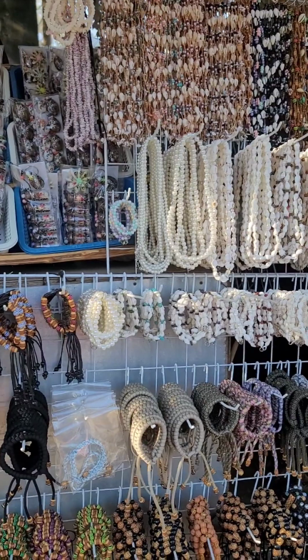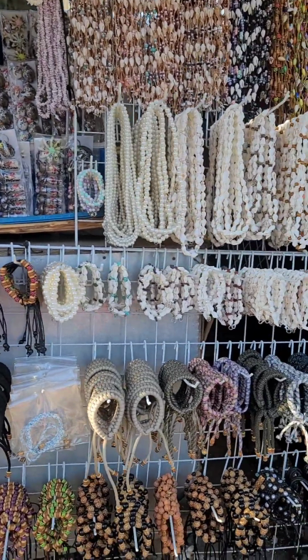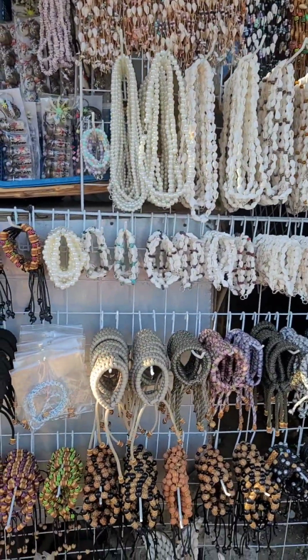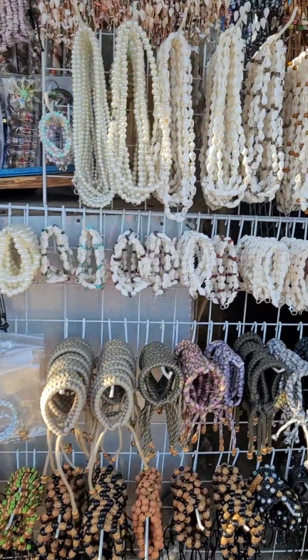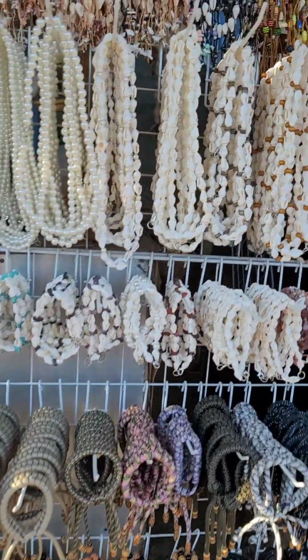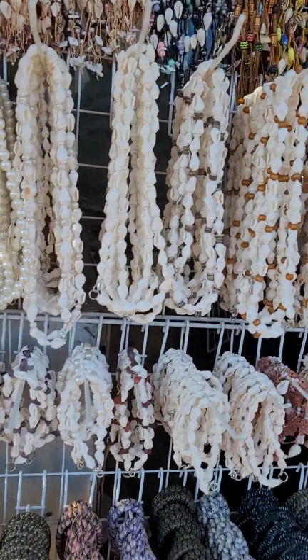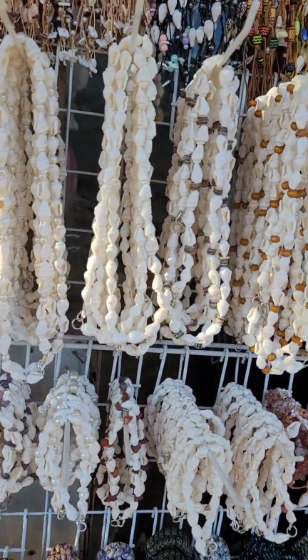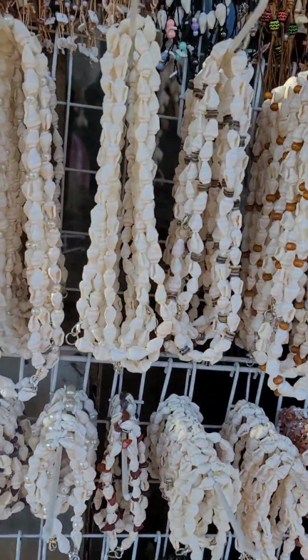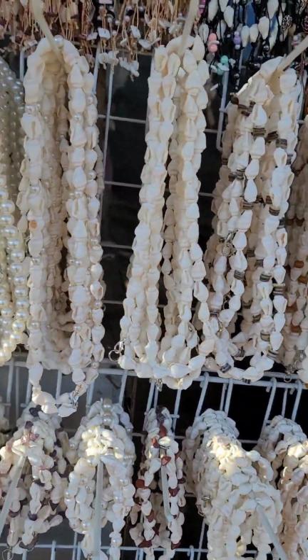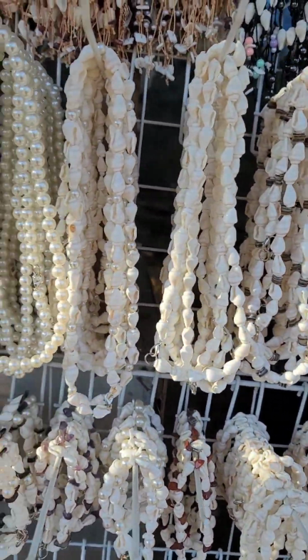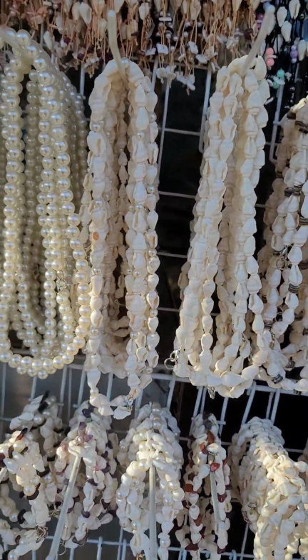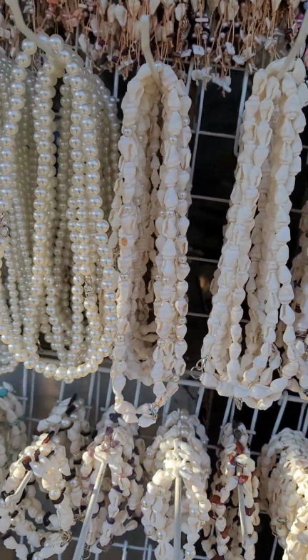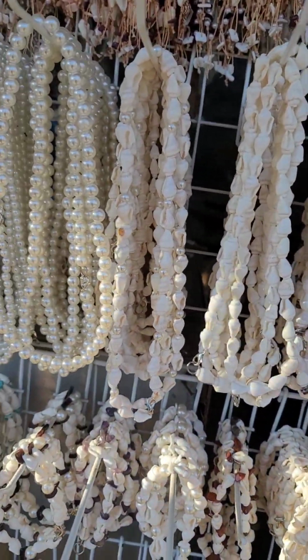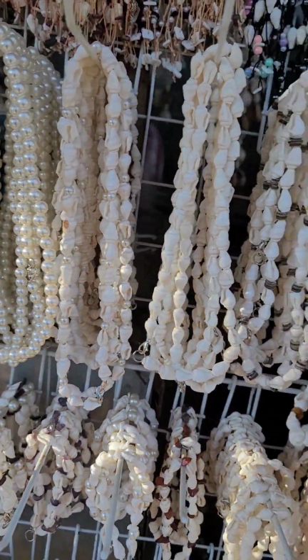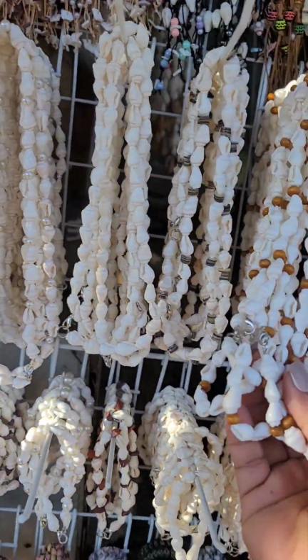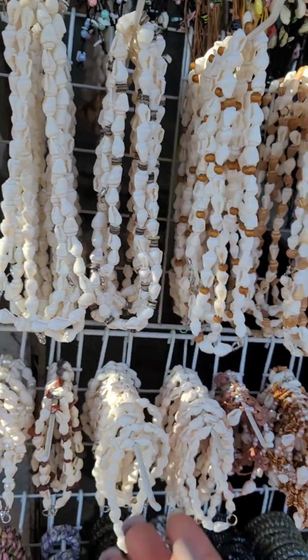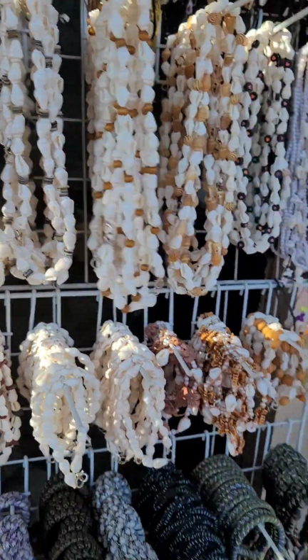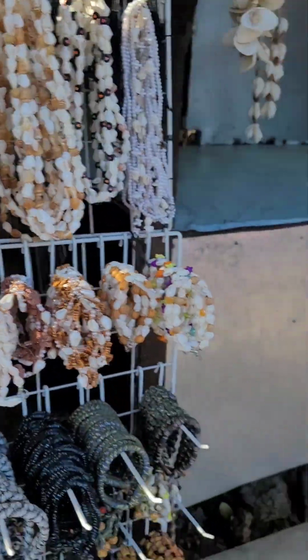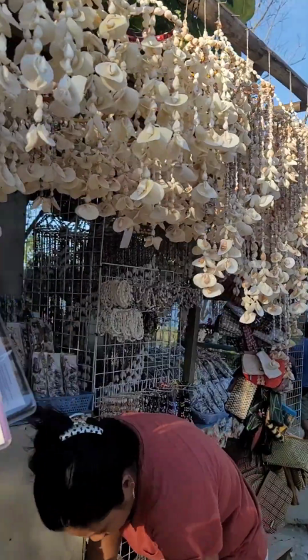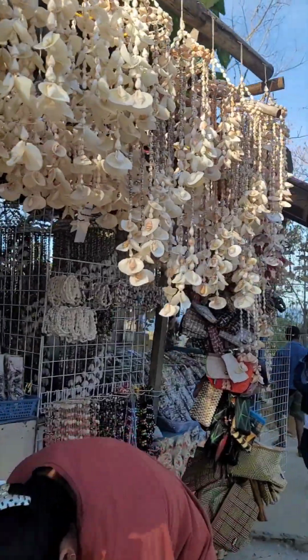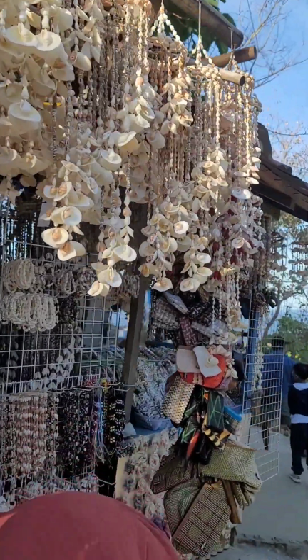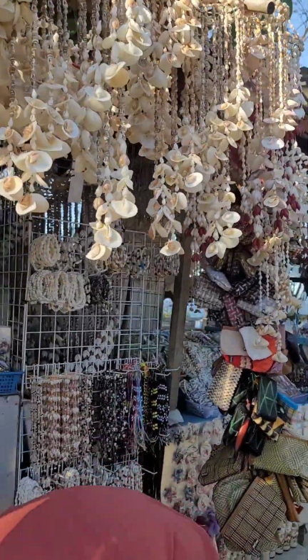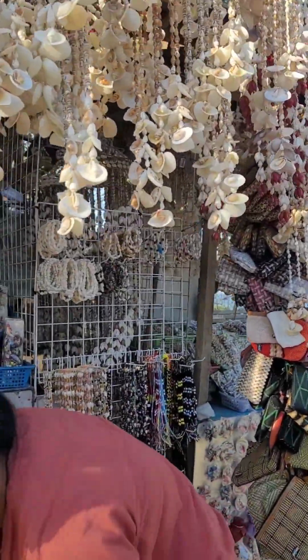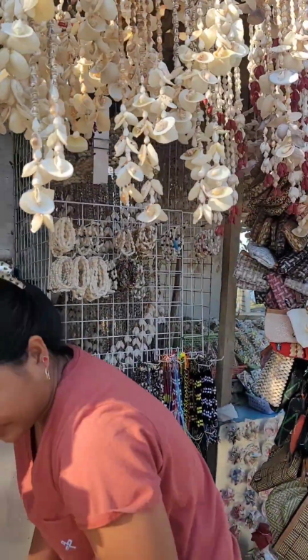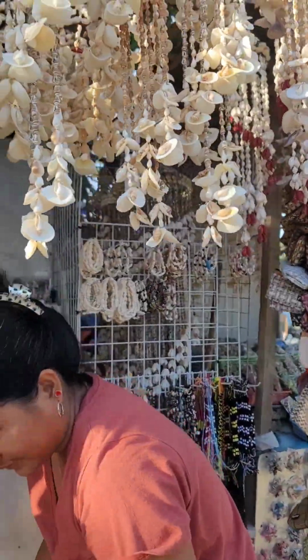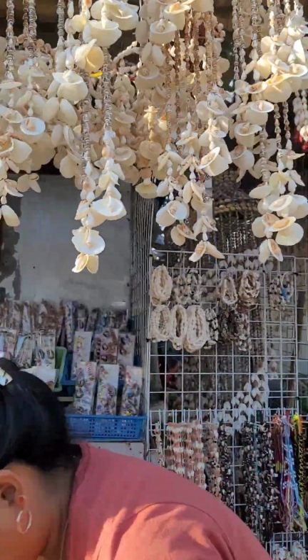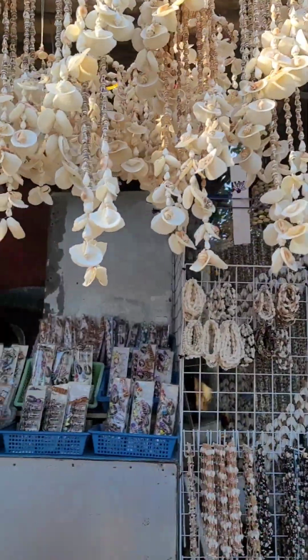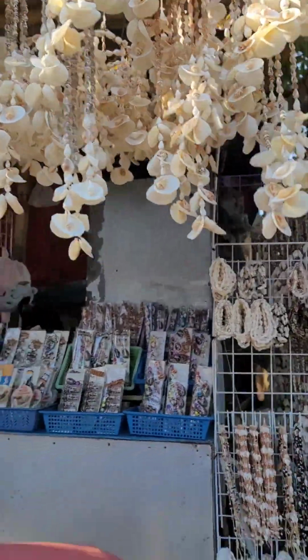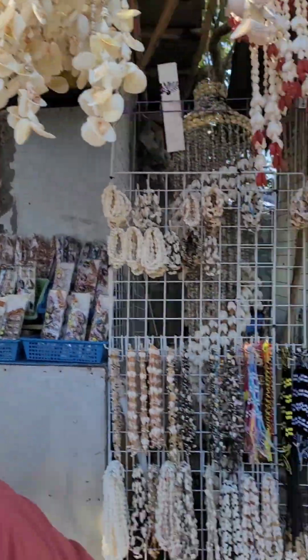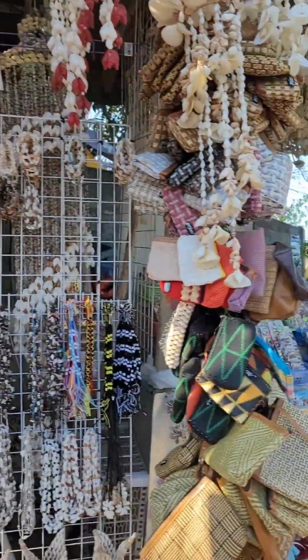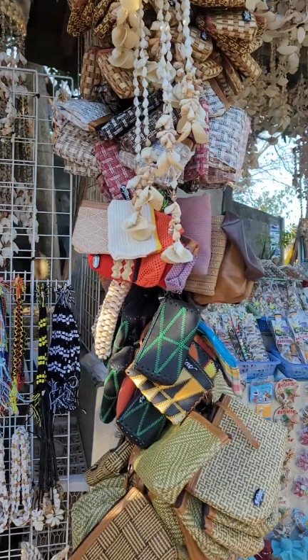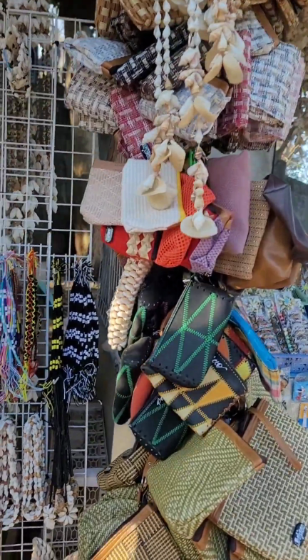Aren't they really cool? They are all handmade, so it's really worth it to buy some. It's not even five dollars each — it's only like a dollar, I believe.